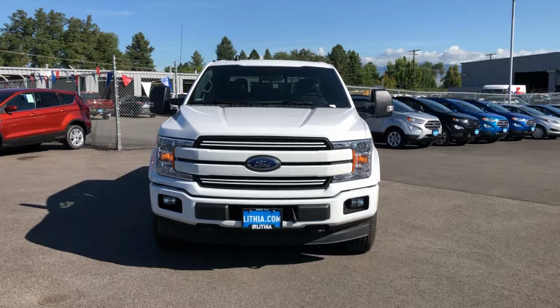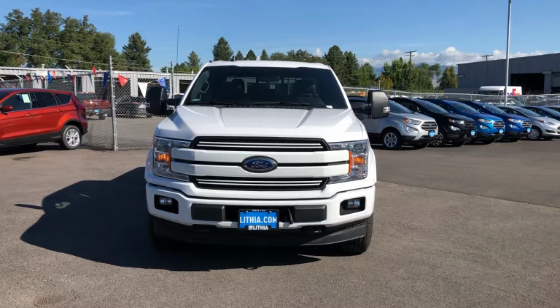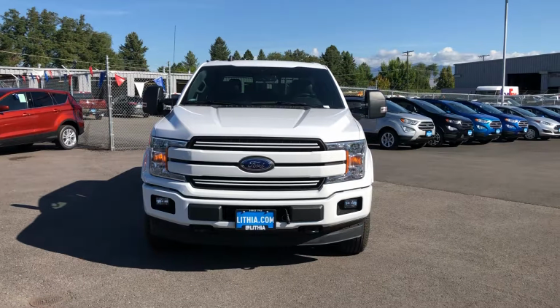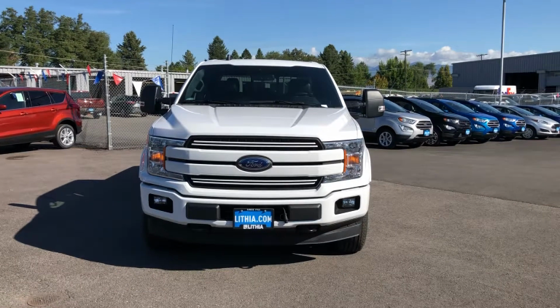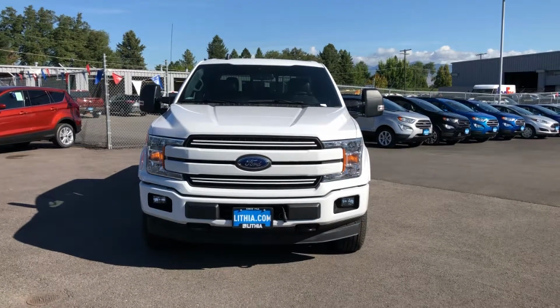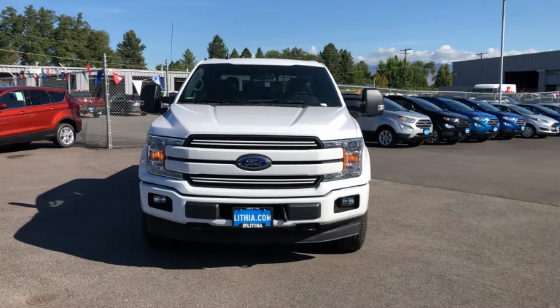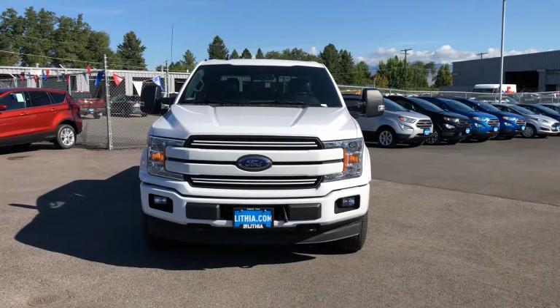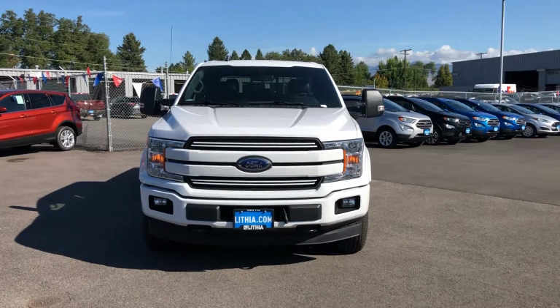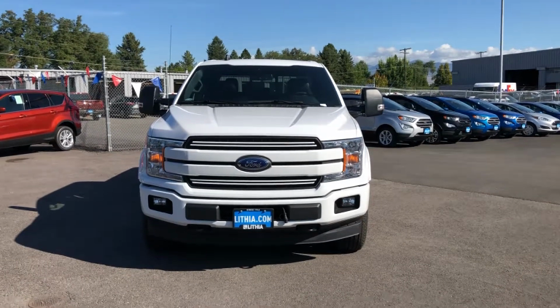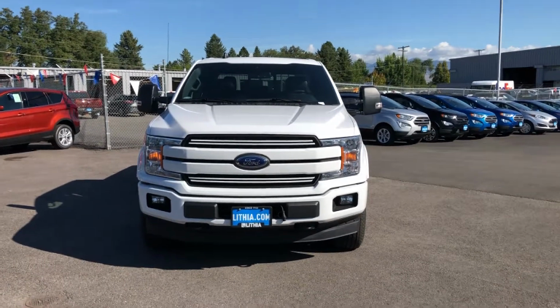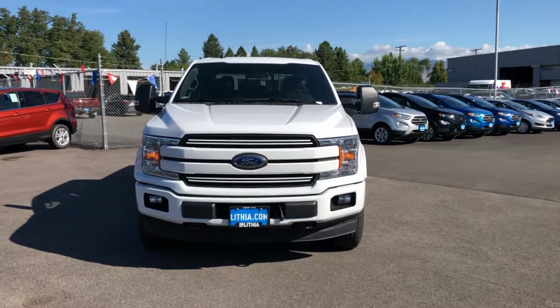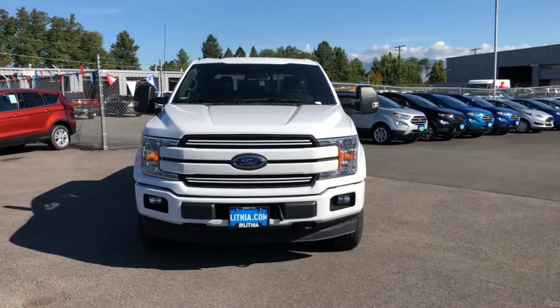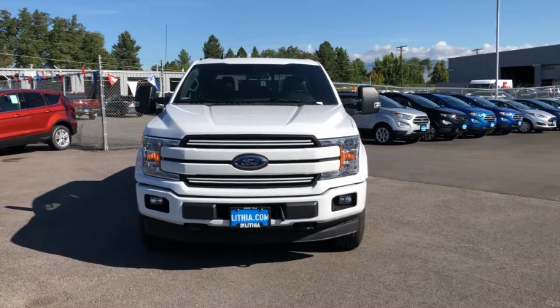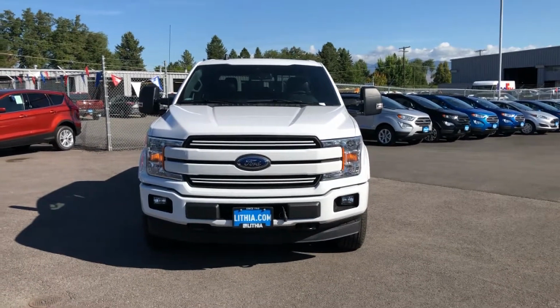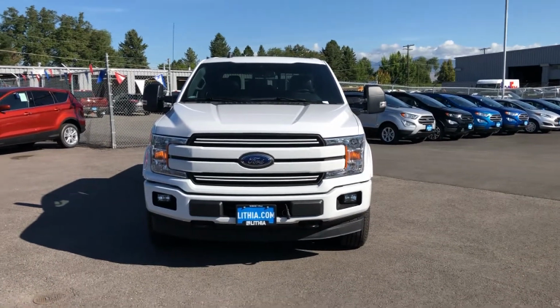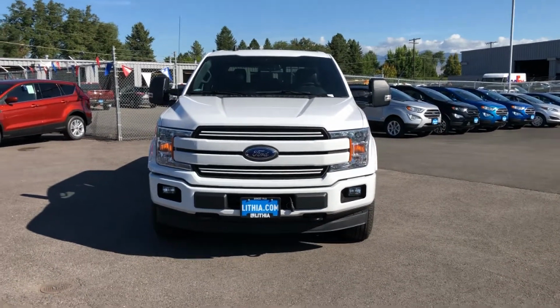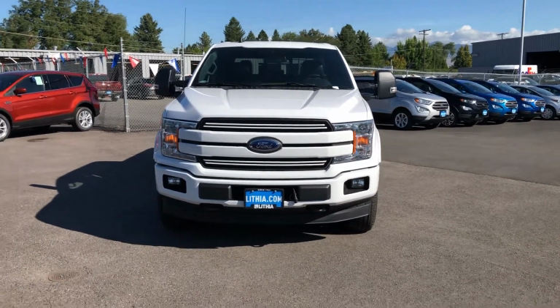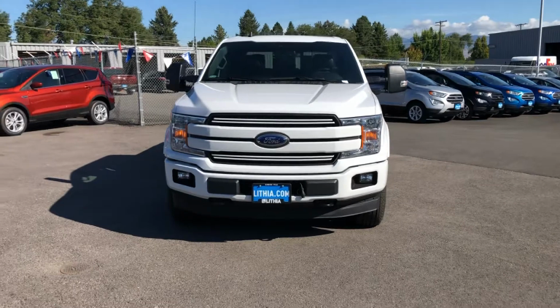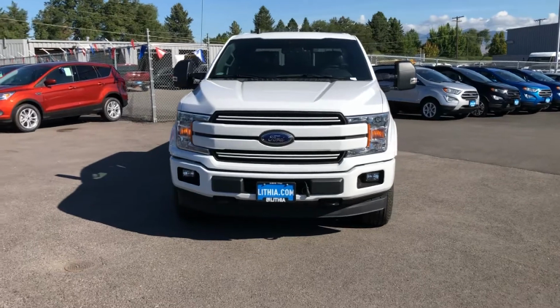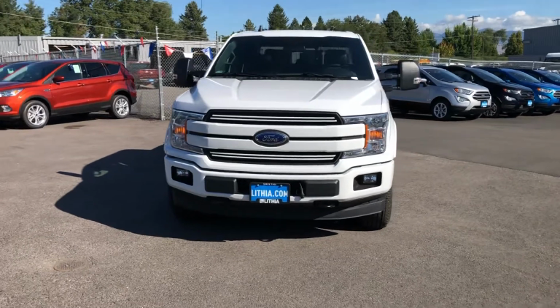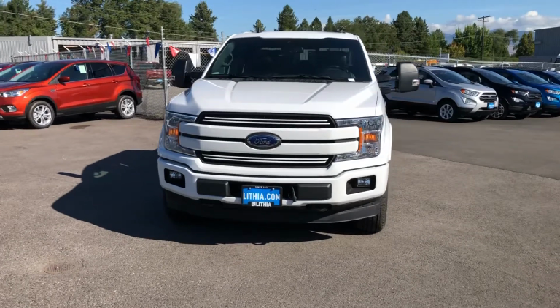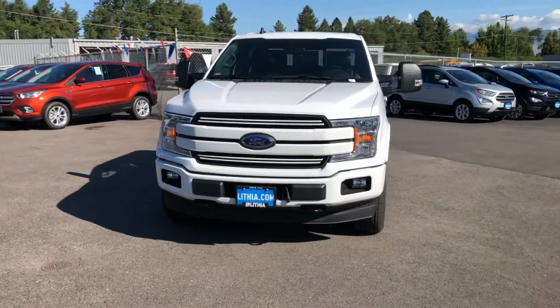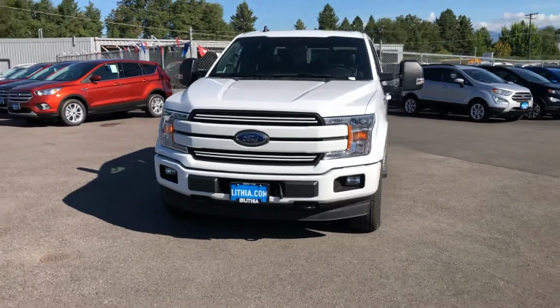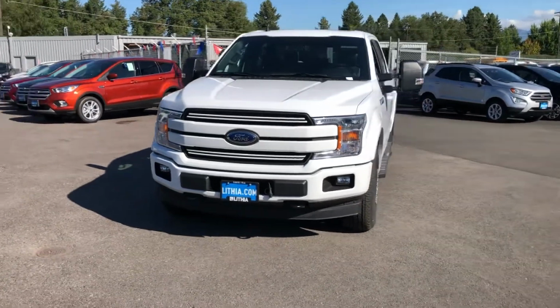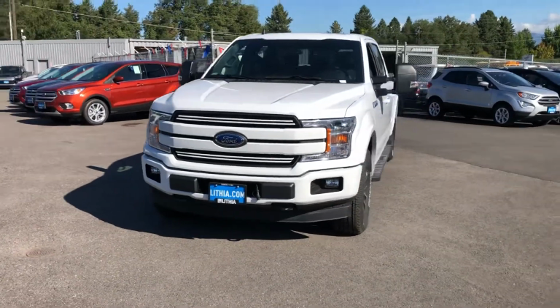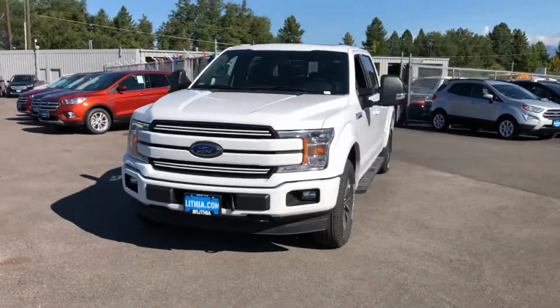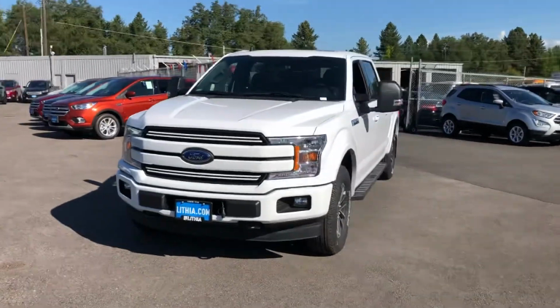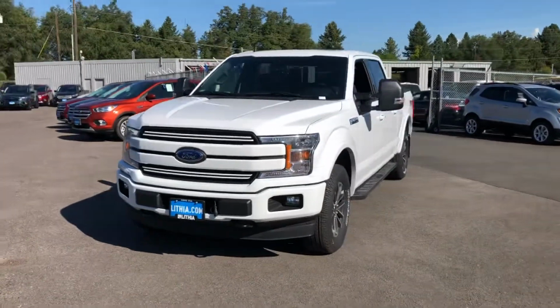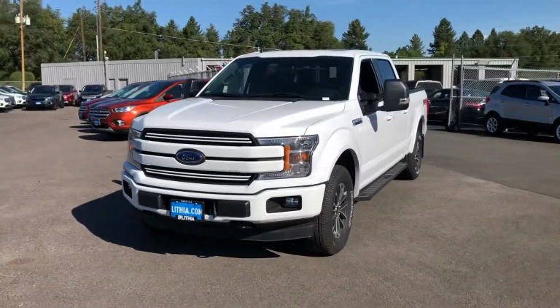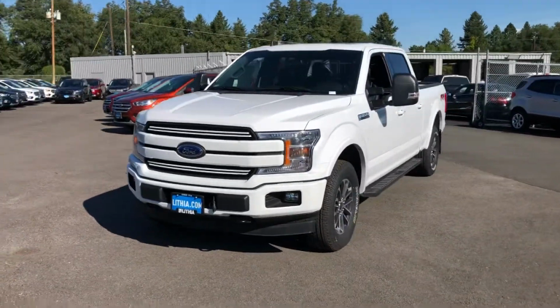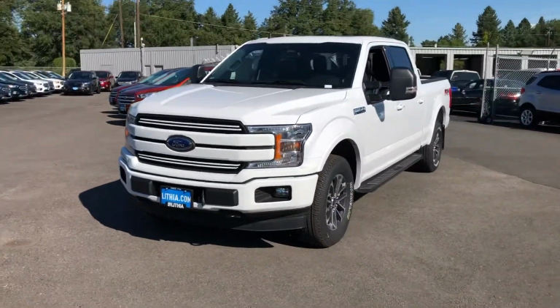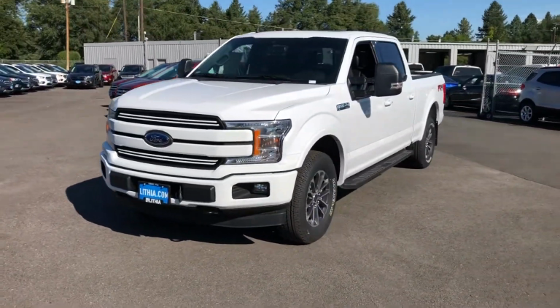Good morning, this is Ryan Johnson here at Lithia Ford in beautiful Missoula, Montana. I just wanted to shoot you a quick video of this truck — yes, it is here and it is in stock.